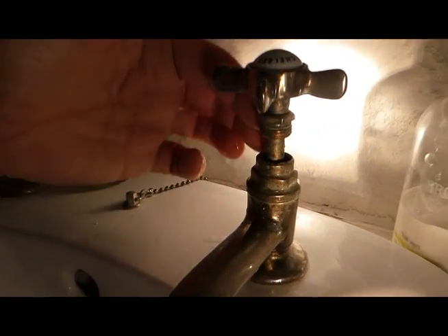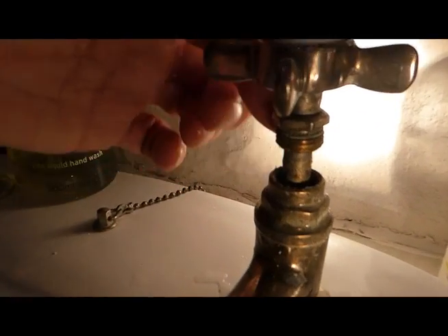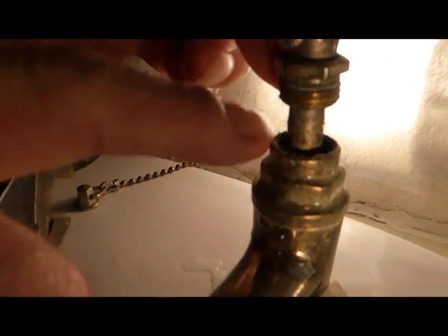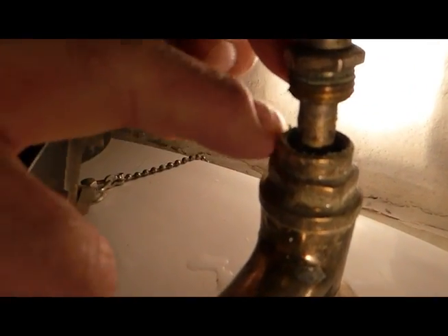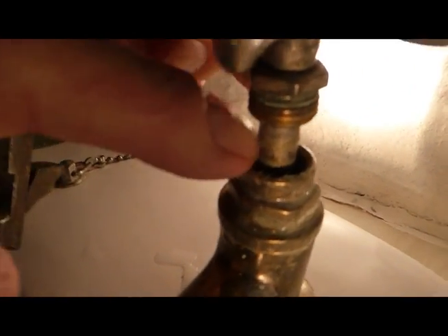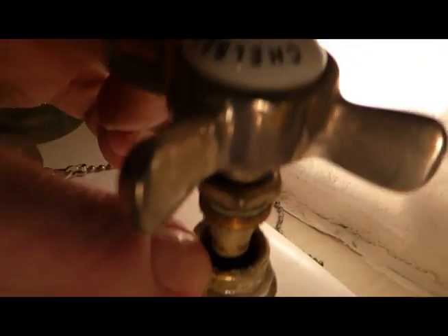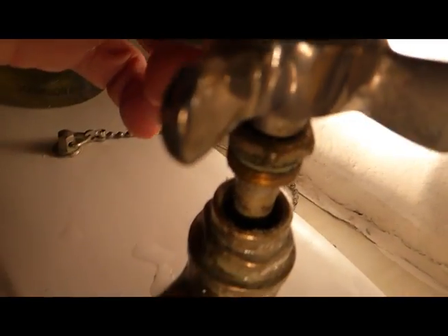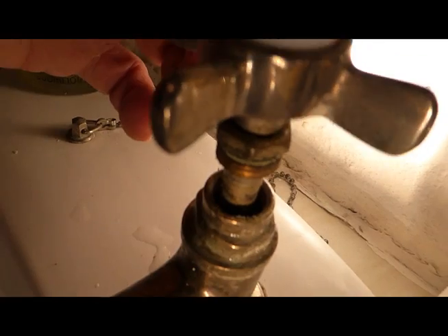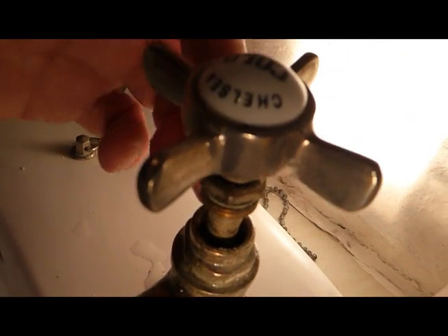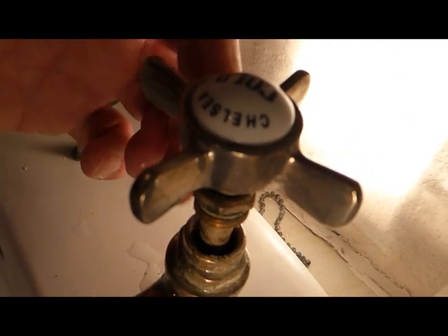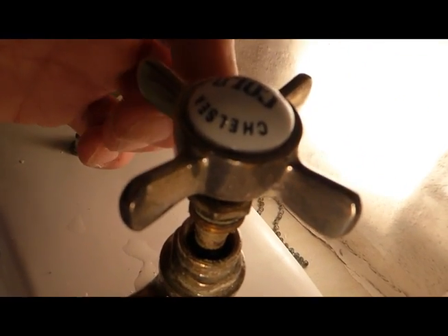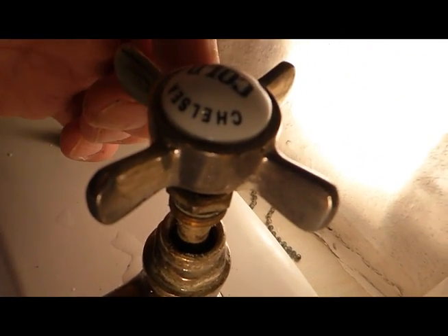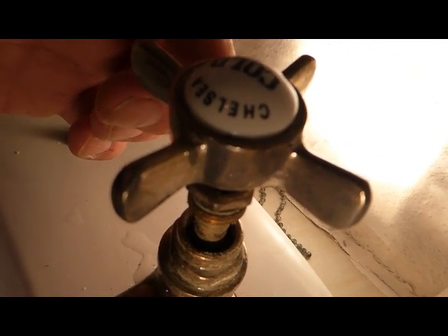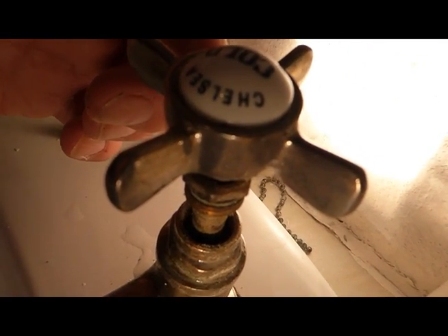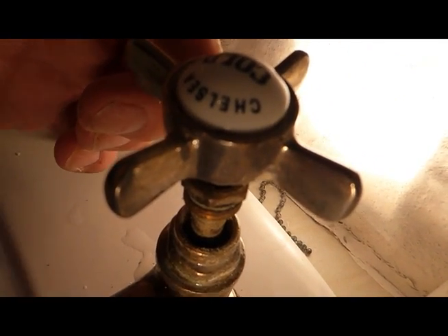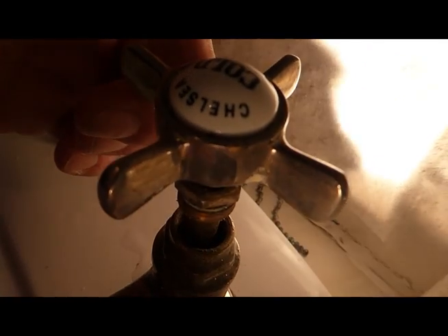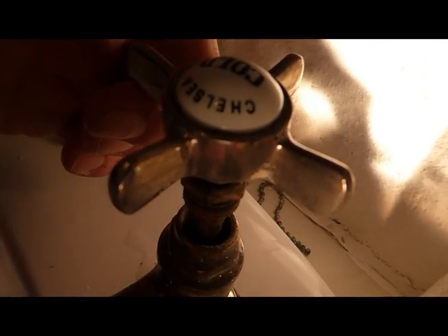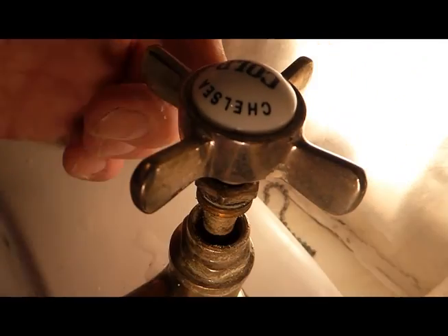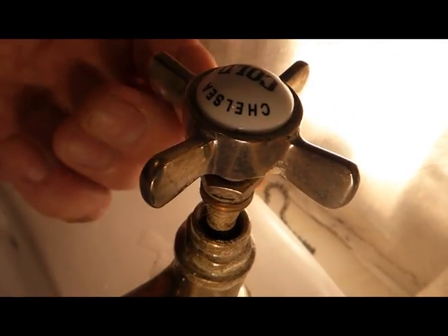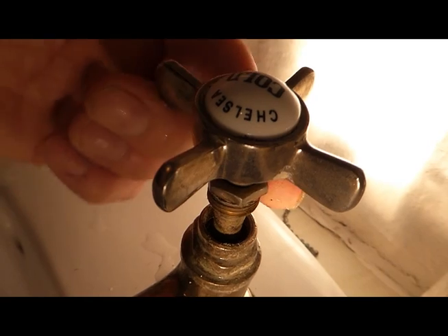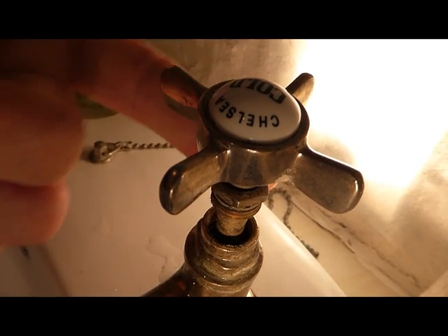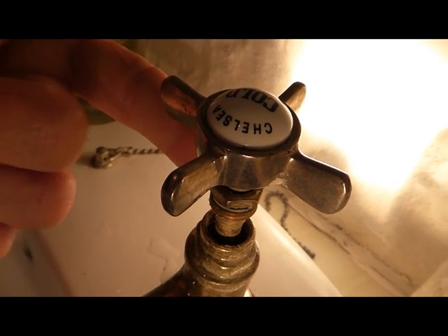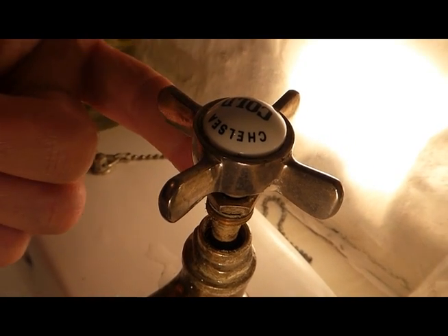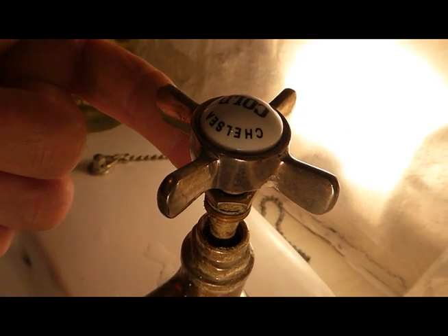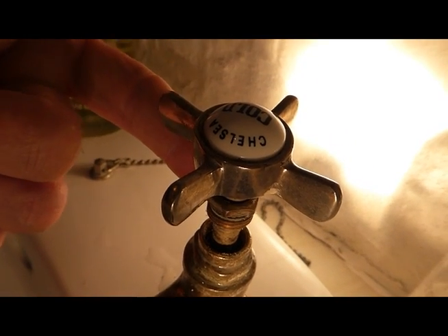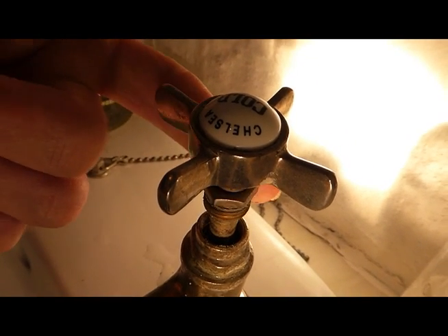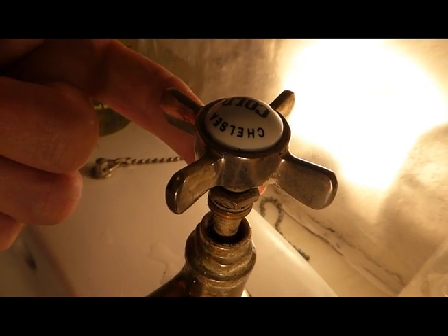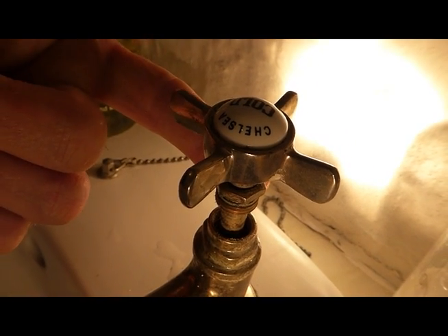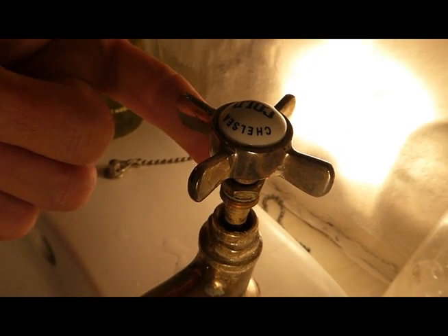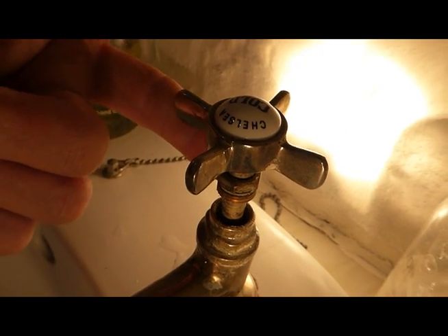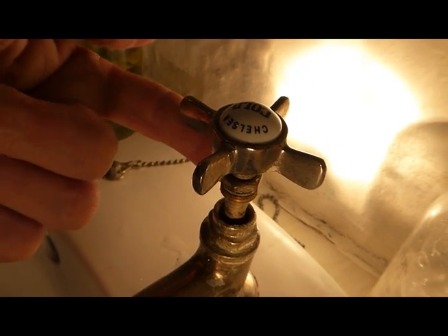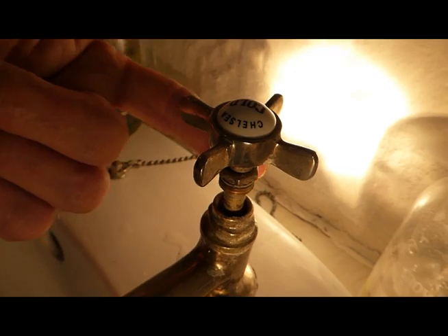That shows you the gap down there — the packing down there is worn away a bit and it just needs packing out with something else. I'll use a bit of PTFE tape because that's easier and it only costs about 50 pence. So it'll be a cheap, easy job for you.